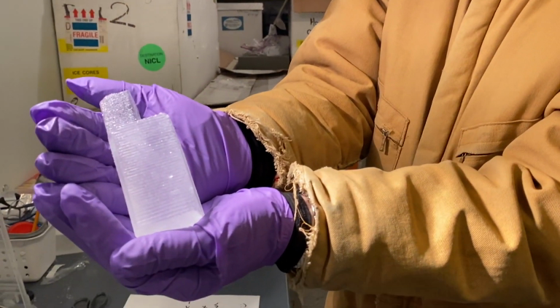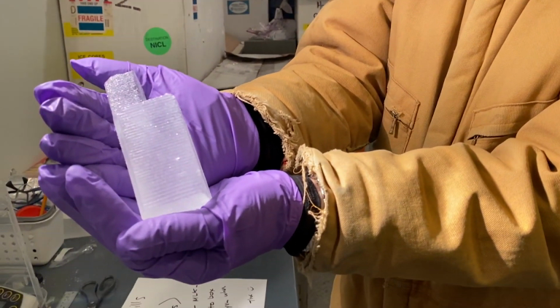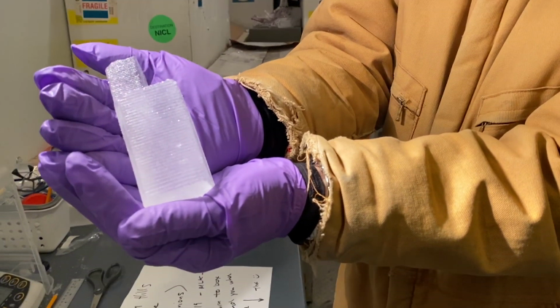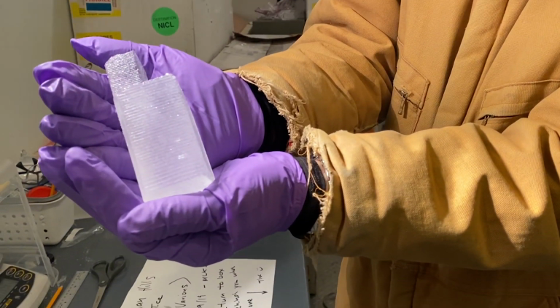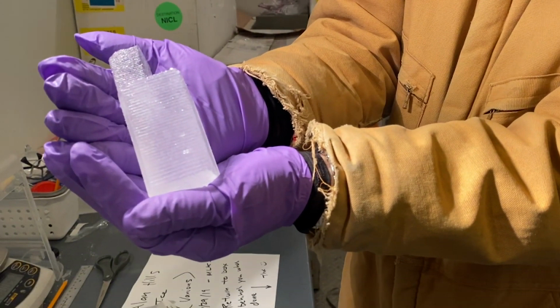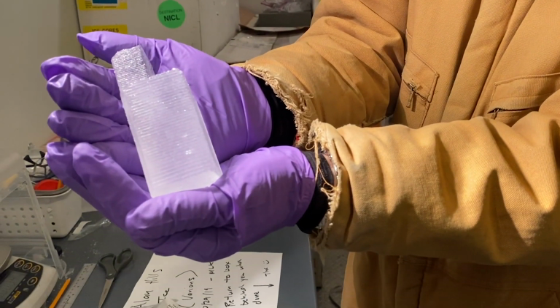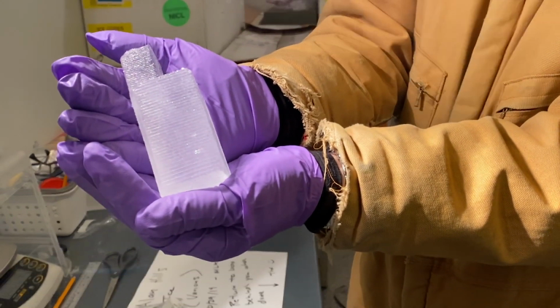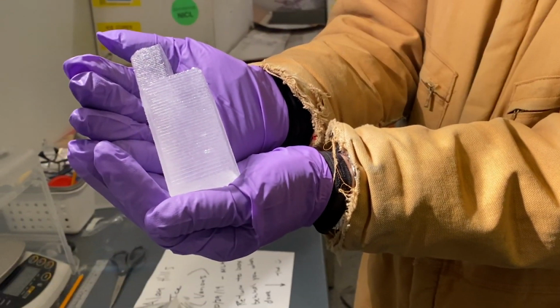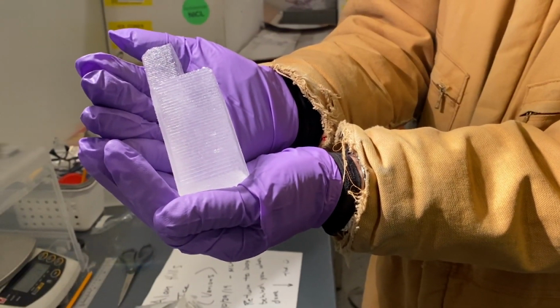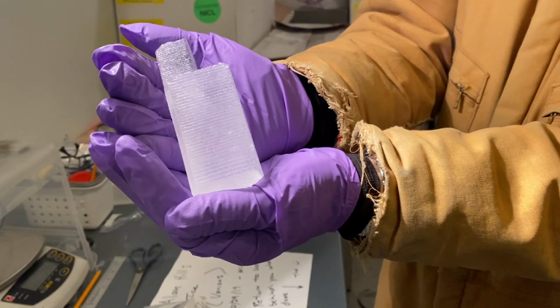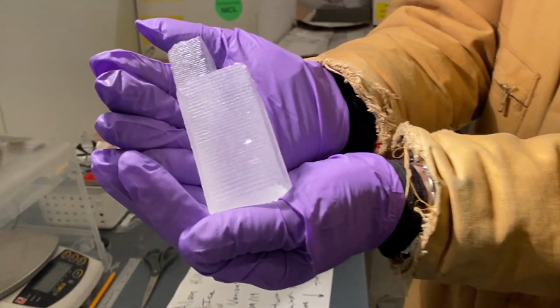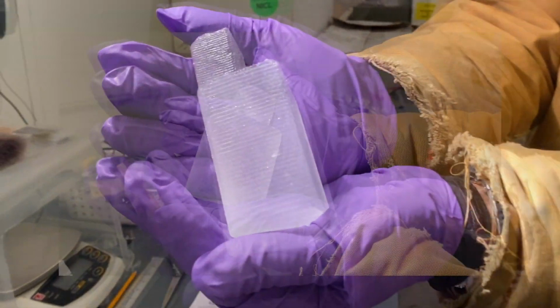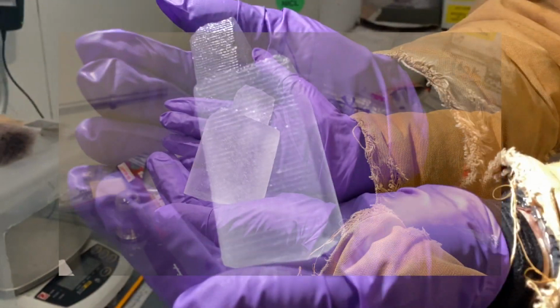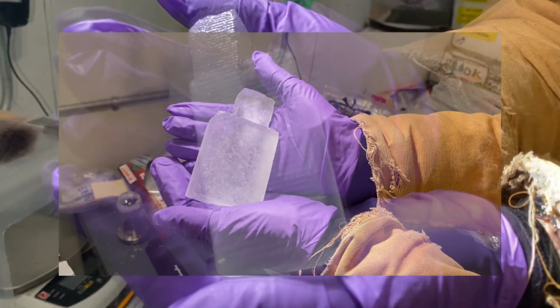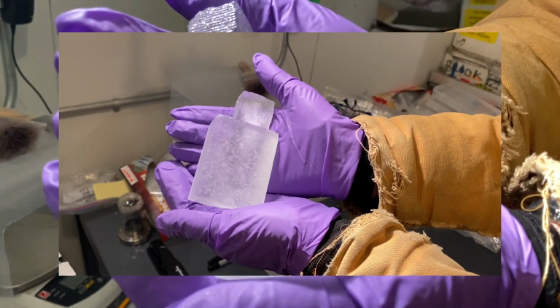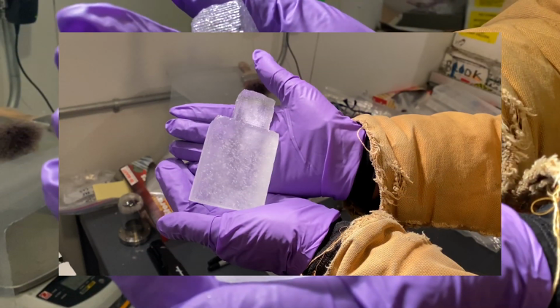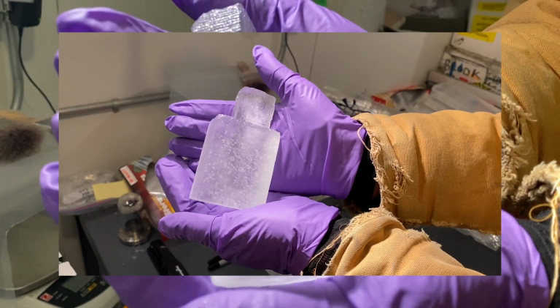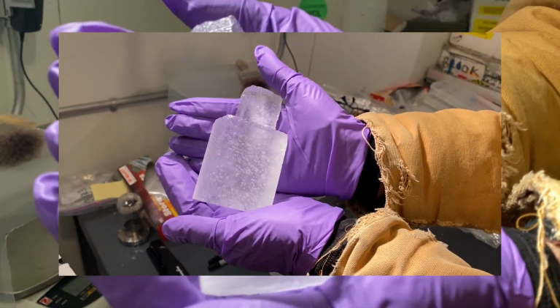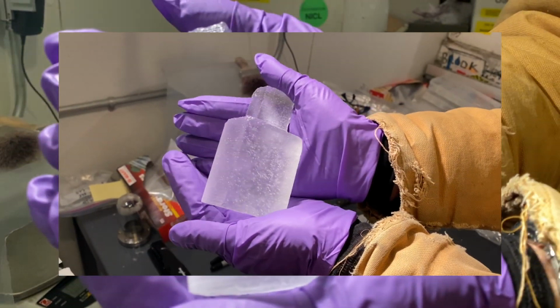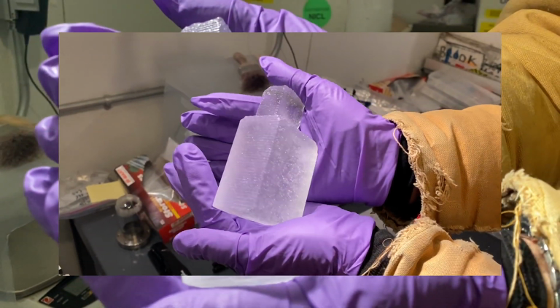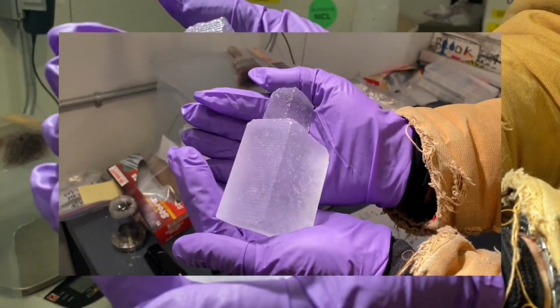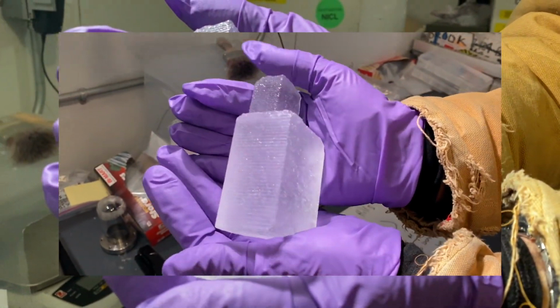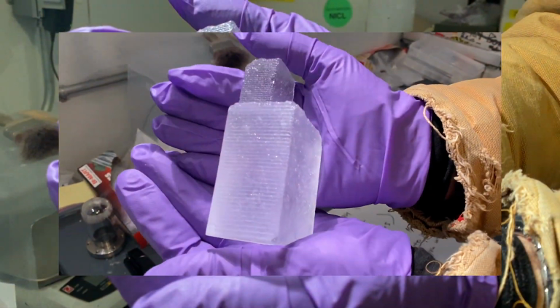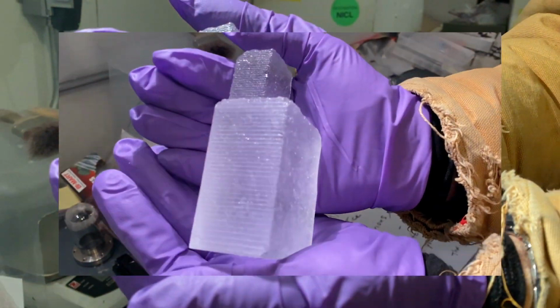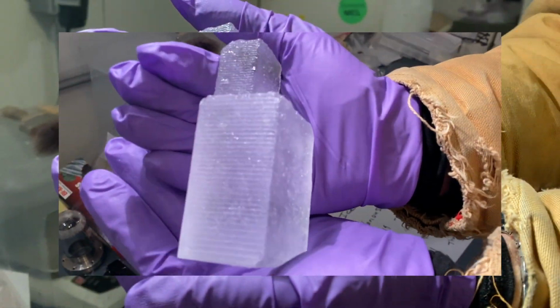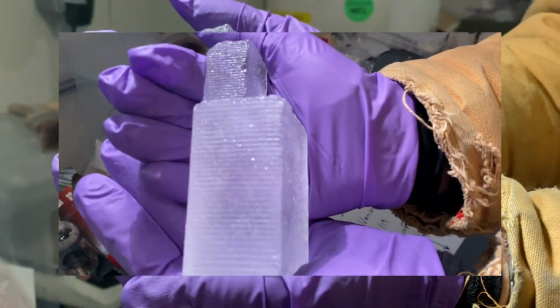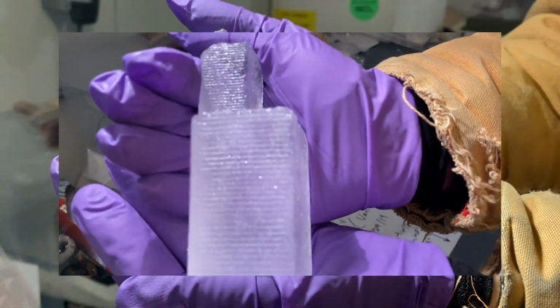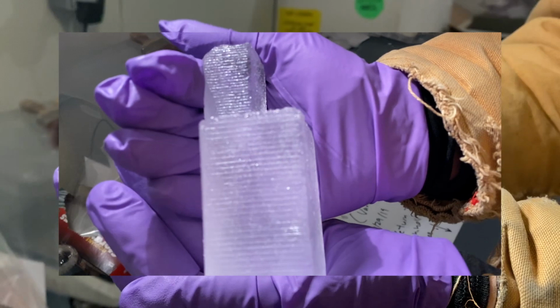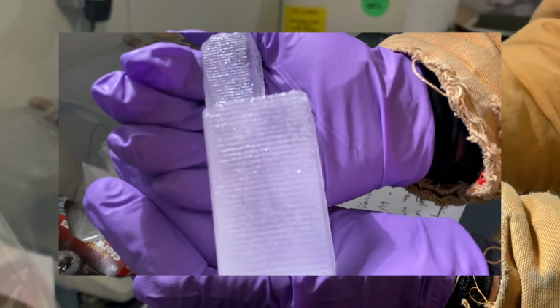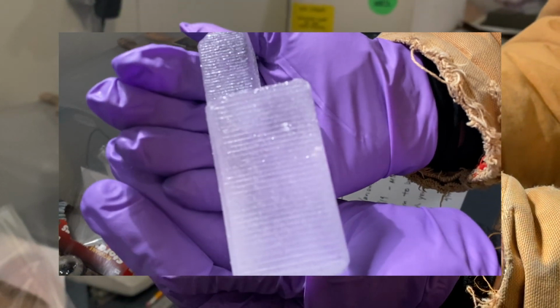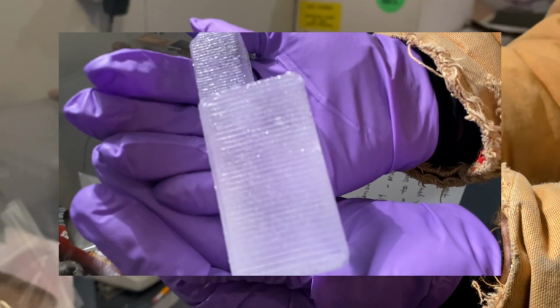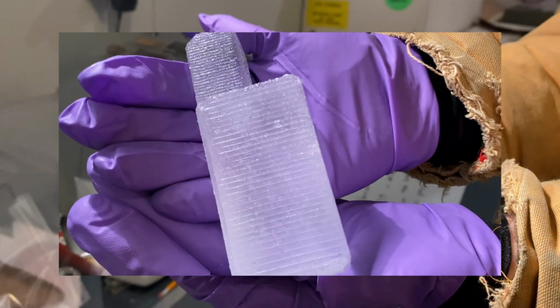The air bubbles in the ice are bubbles that are formed when the snow originally fell and kind of cemented itself together by being buried, trapping the air.